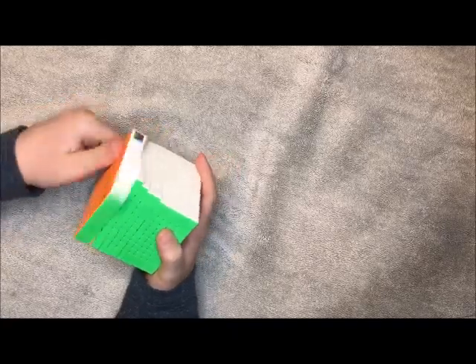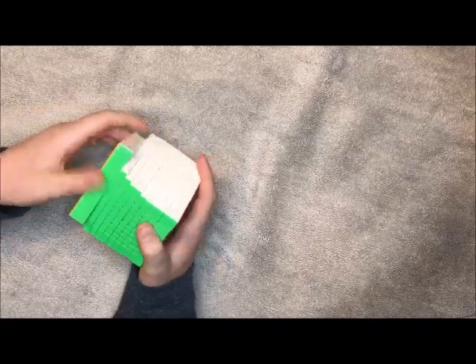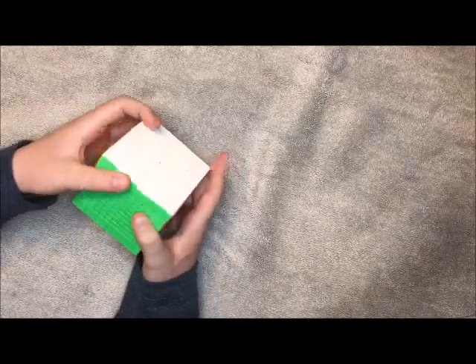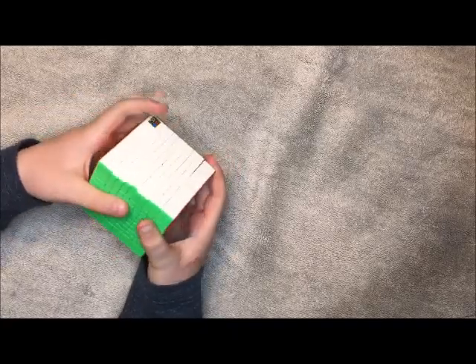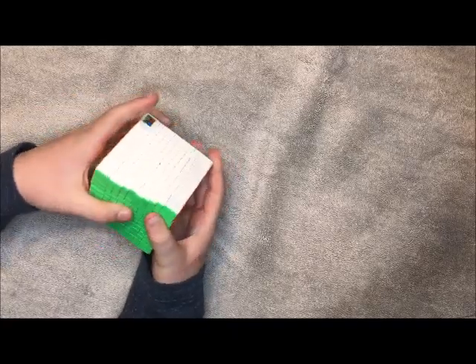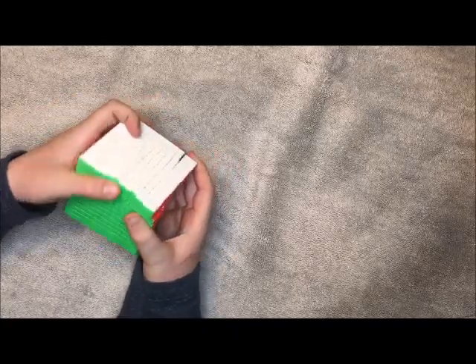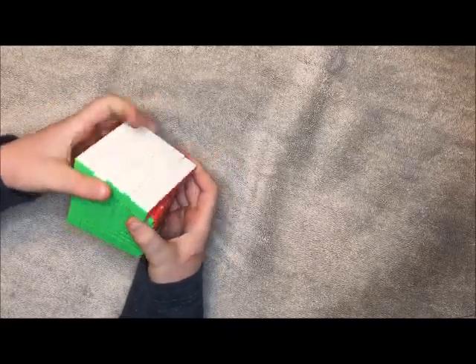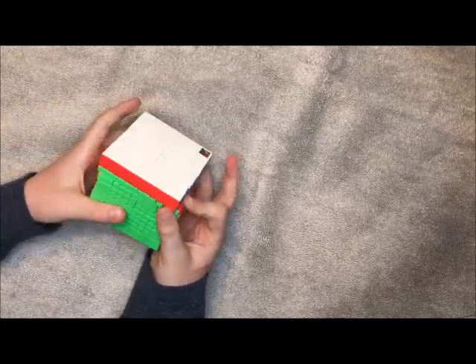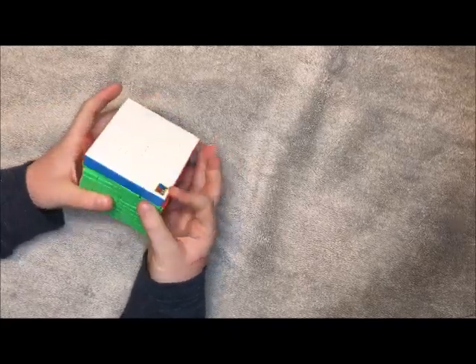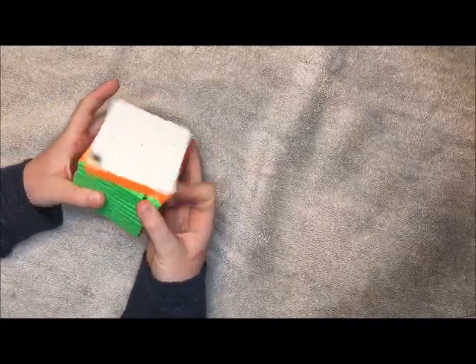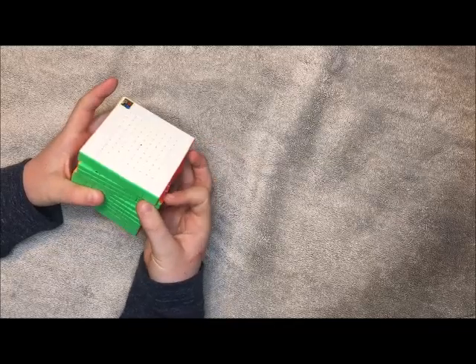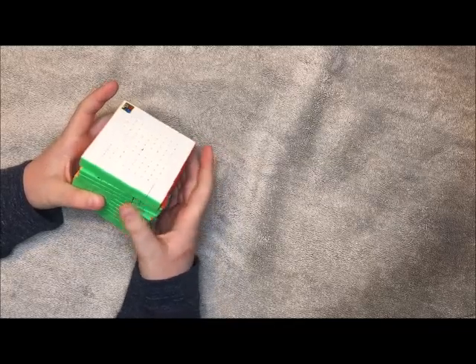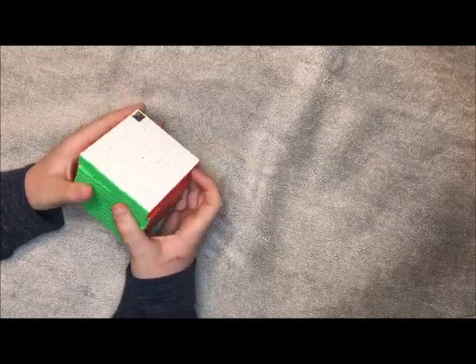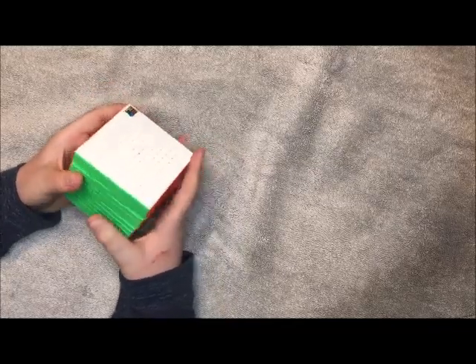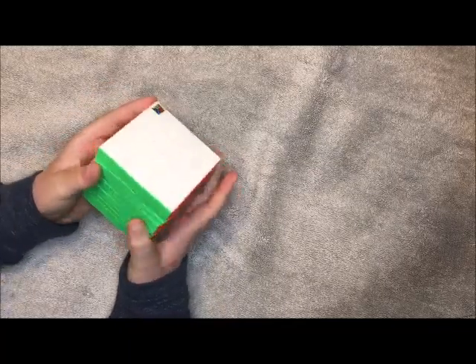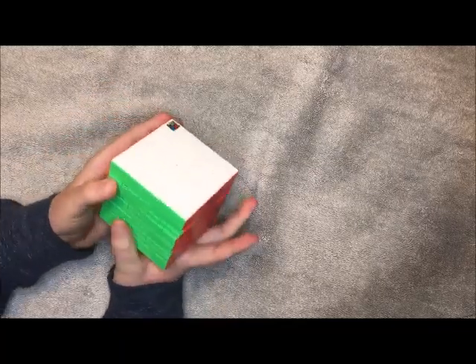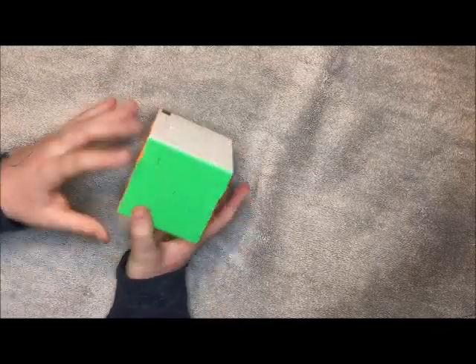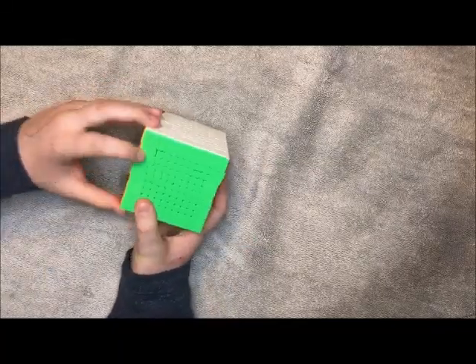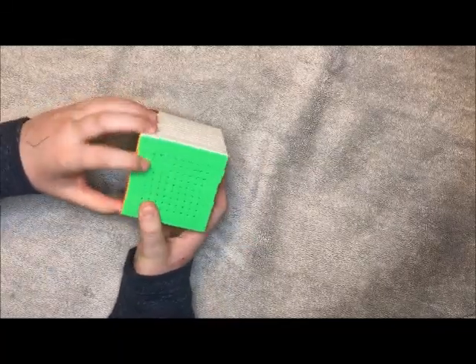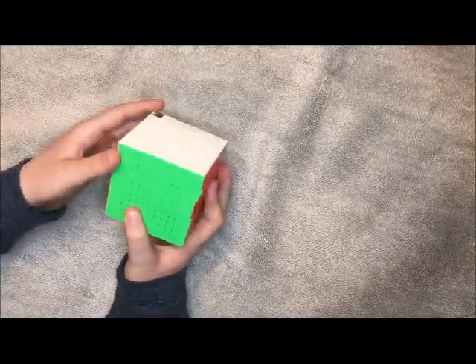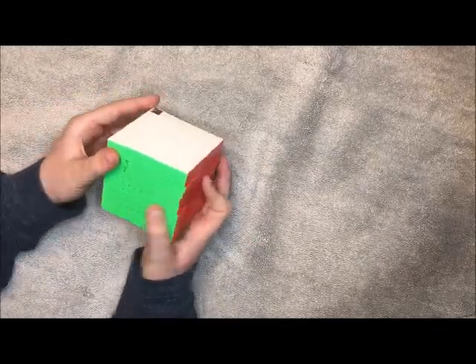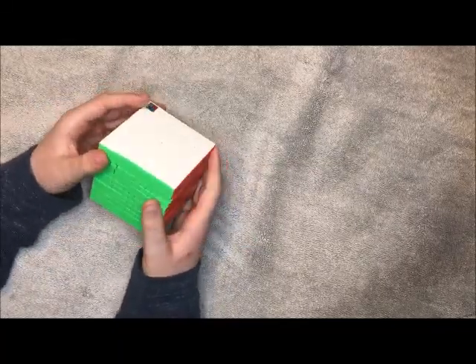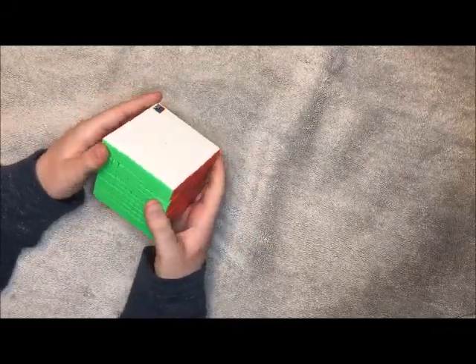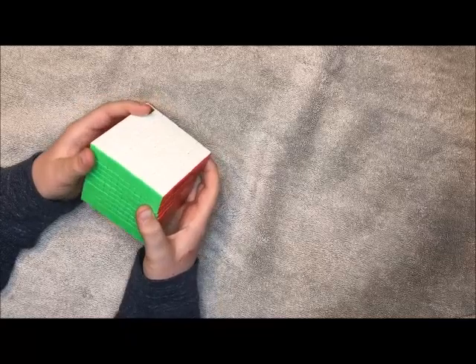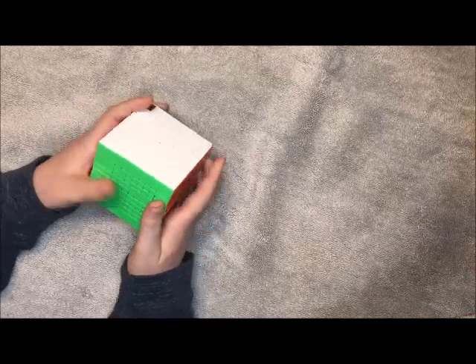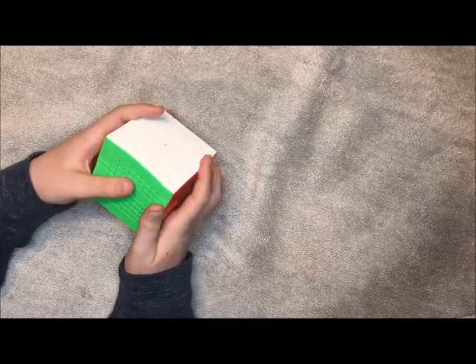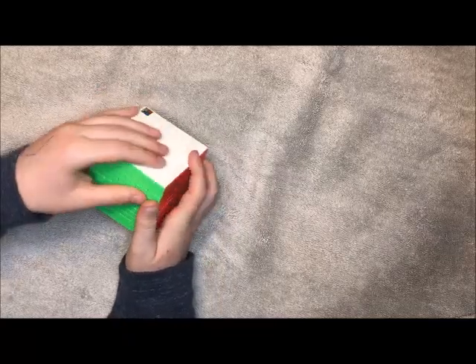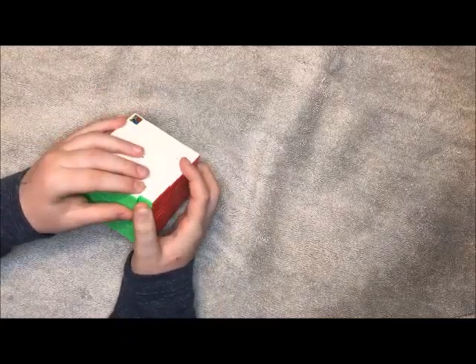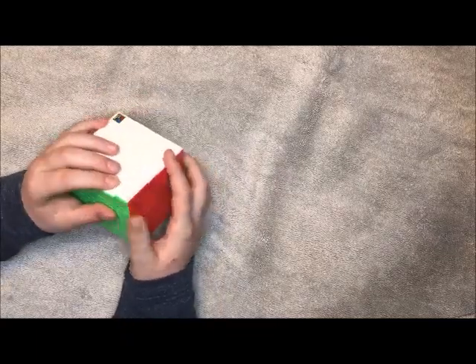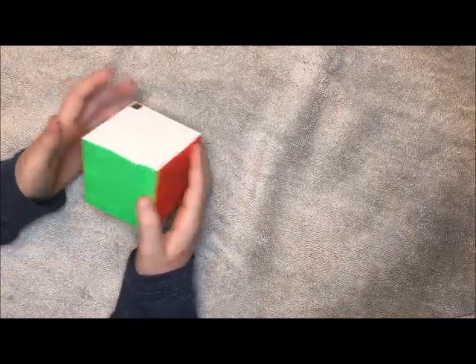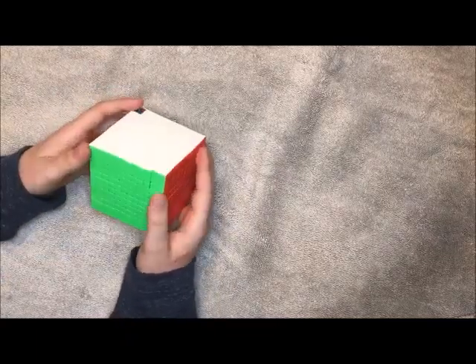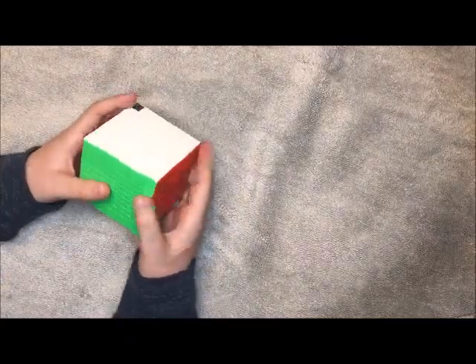If you want faster shipping, you can get it on a website like Speedcube Shop or Cubicle, but it would be about $60 instead. And yeah, that's most of it.